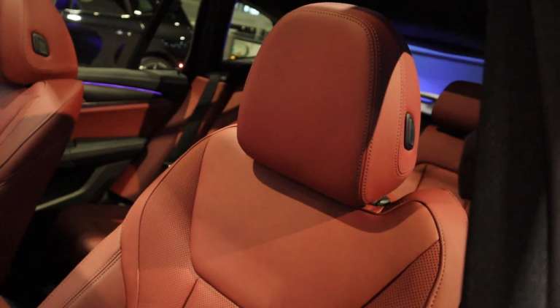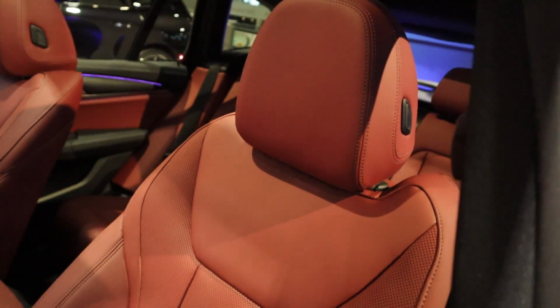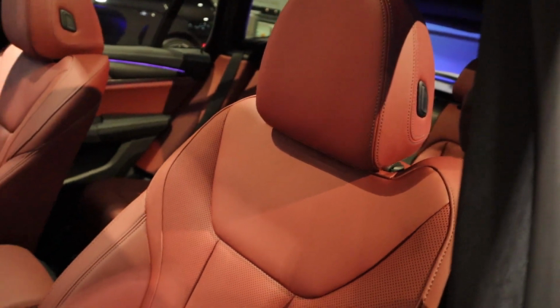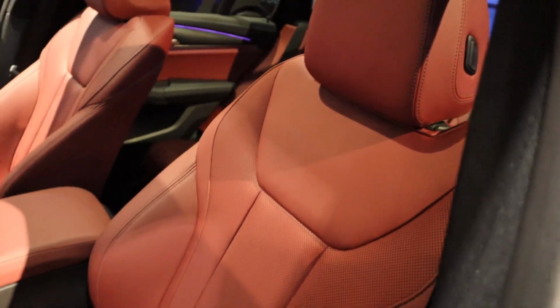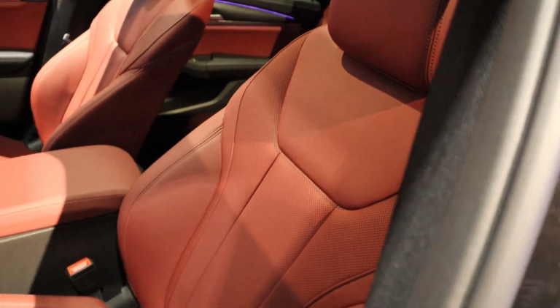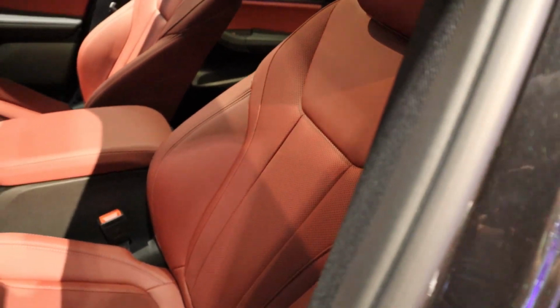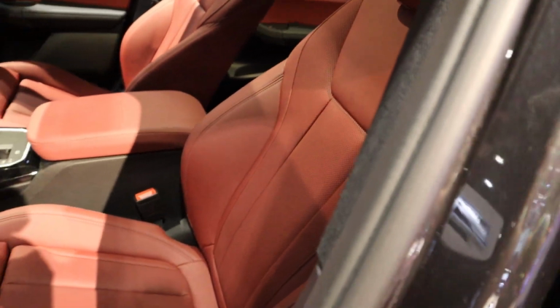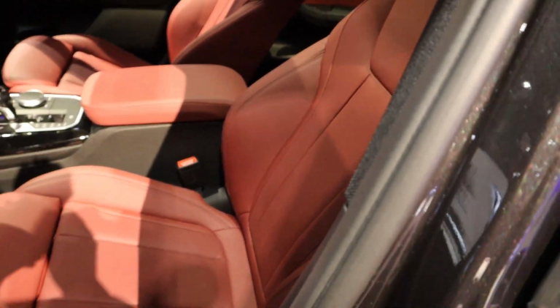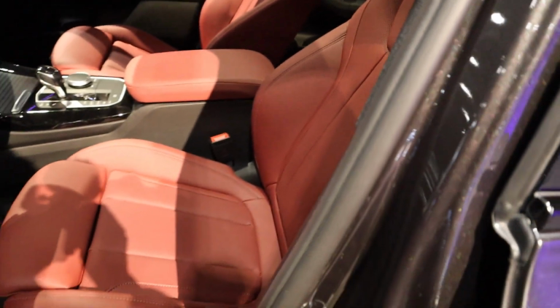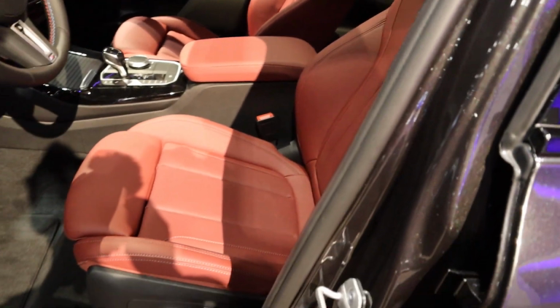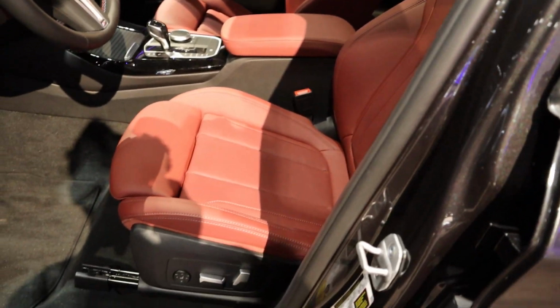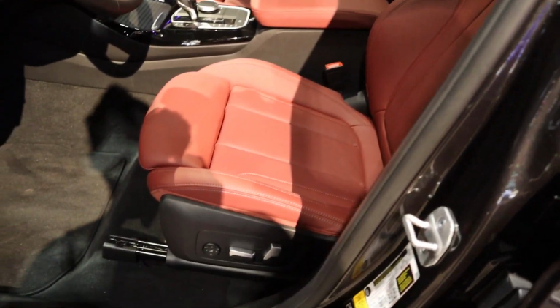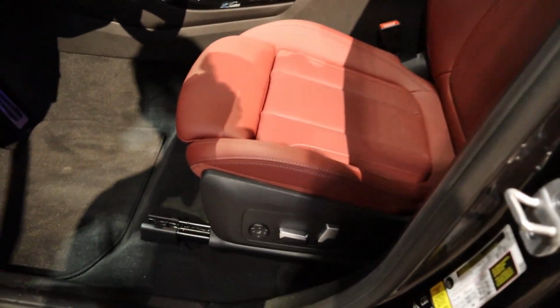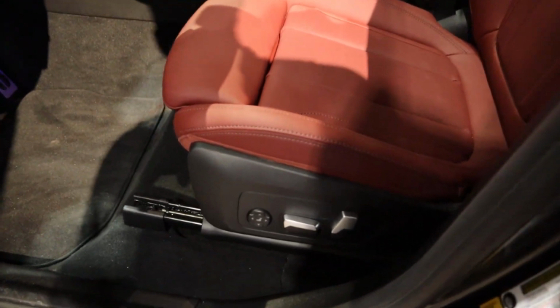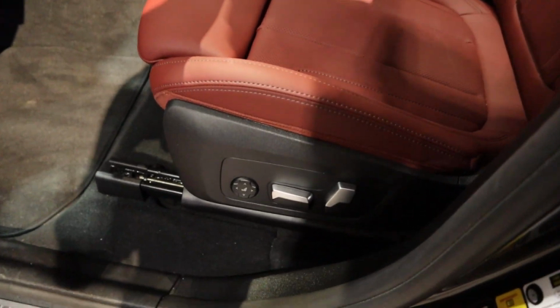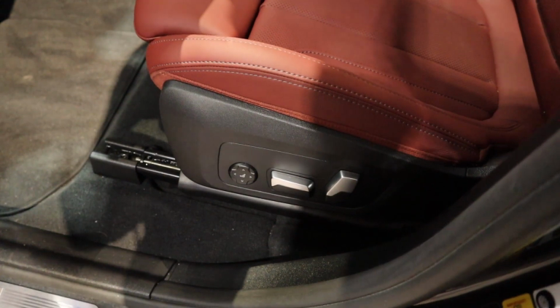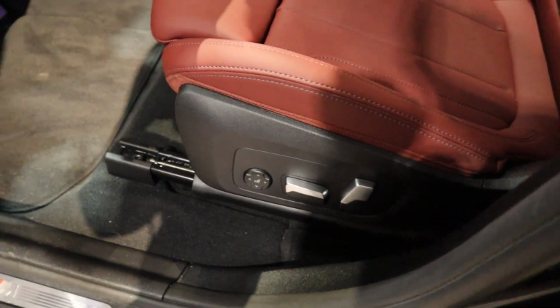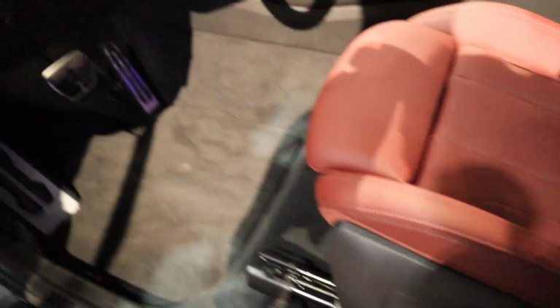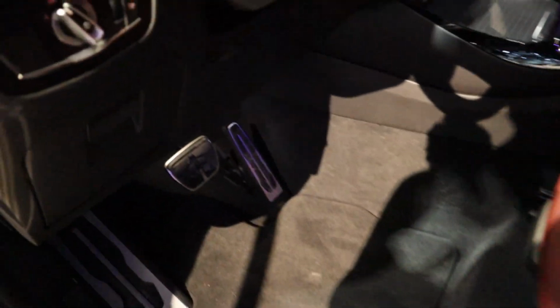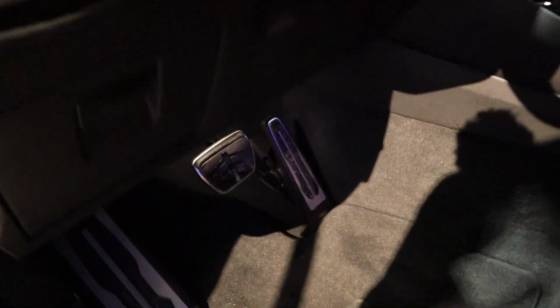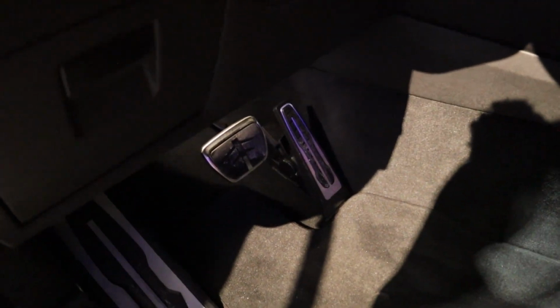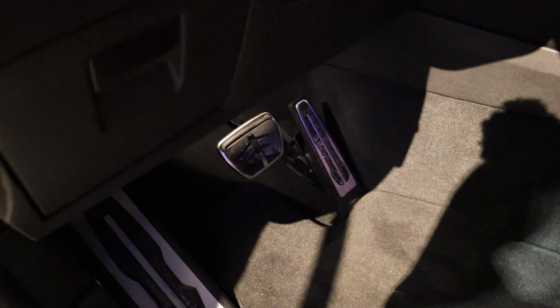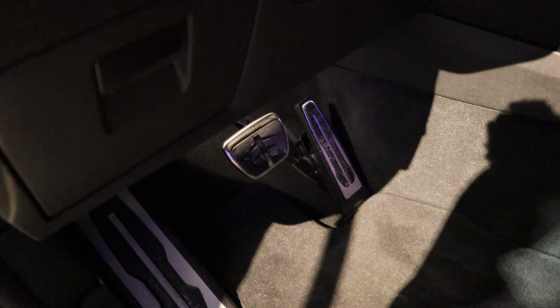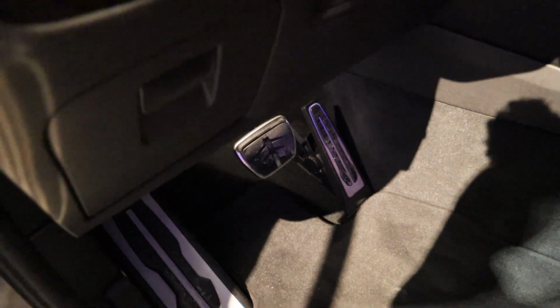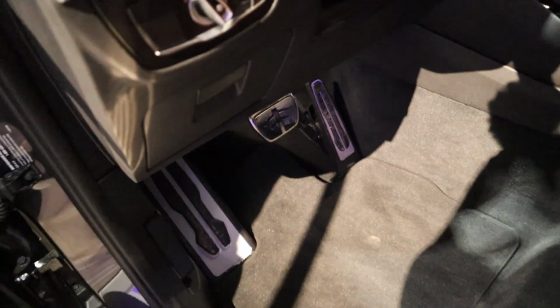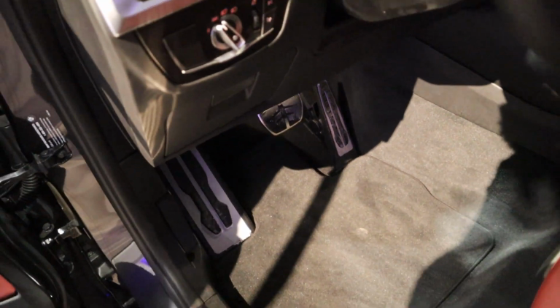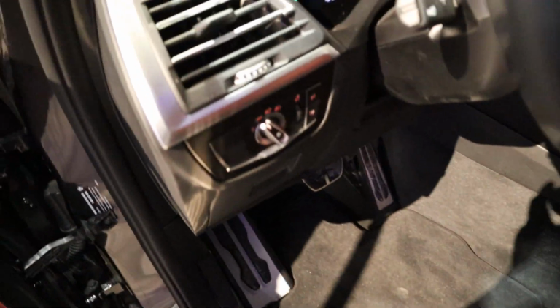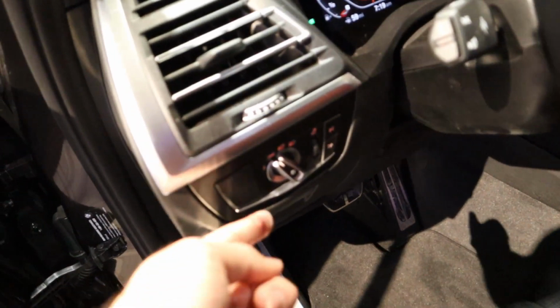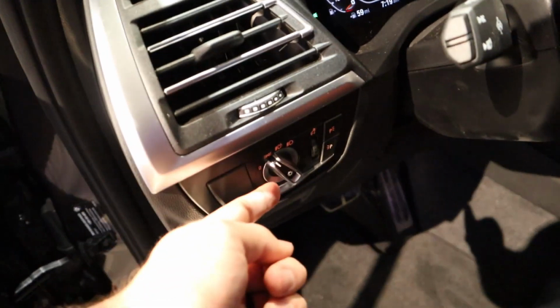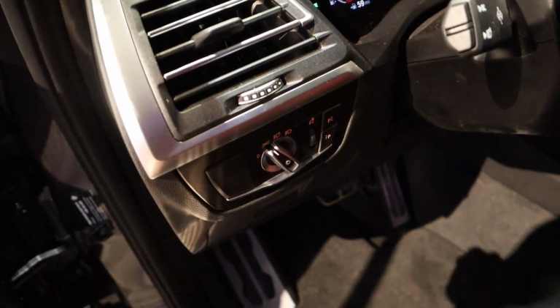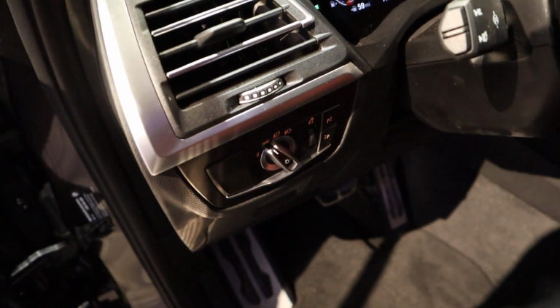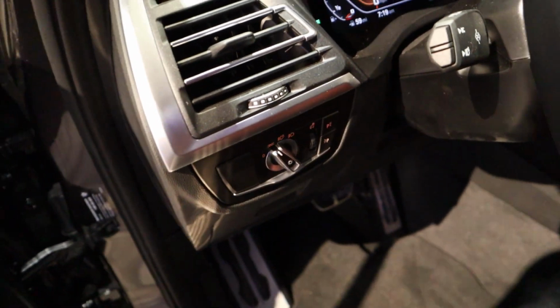You can see the seats — the design, the bolstering, all that. Power adjustments are on the side, pedals down below, and the light control is just off to the side.